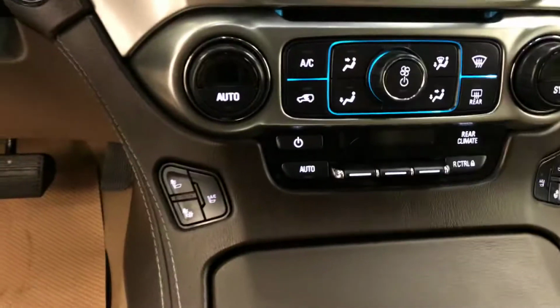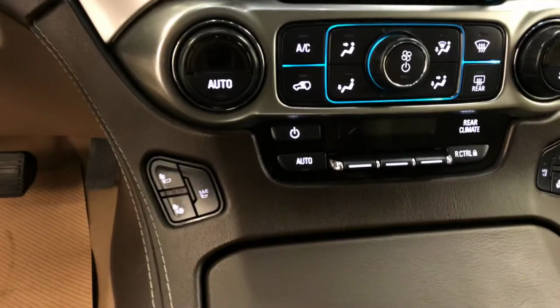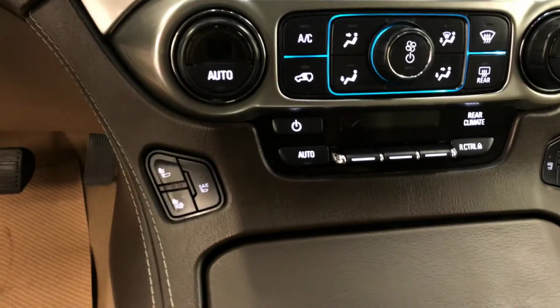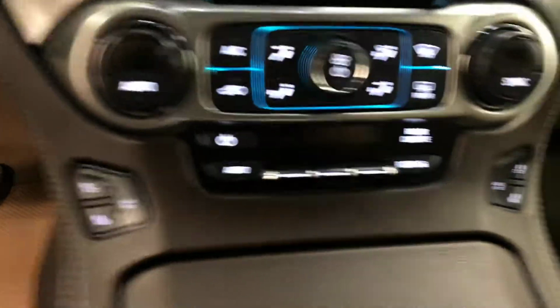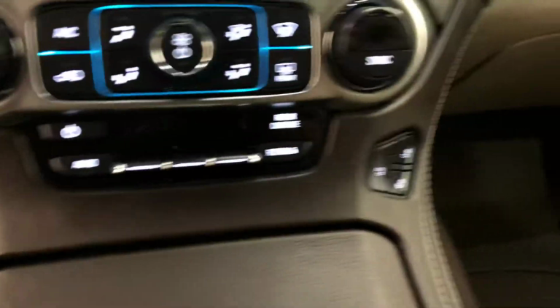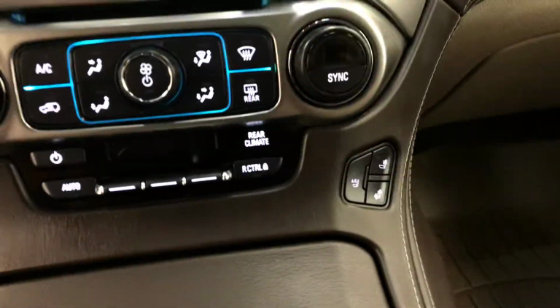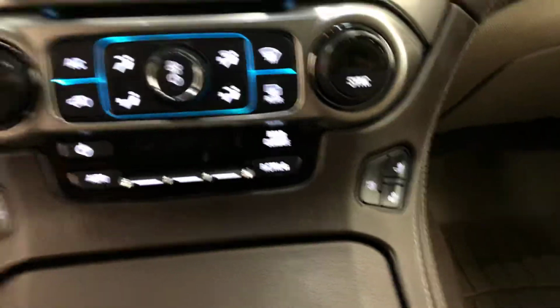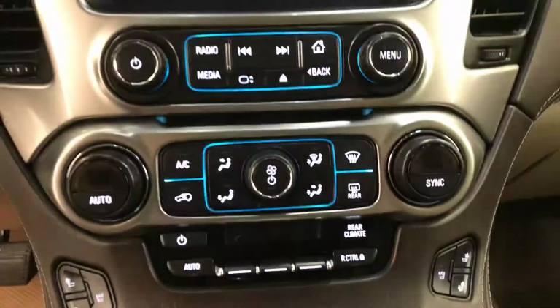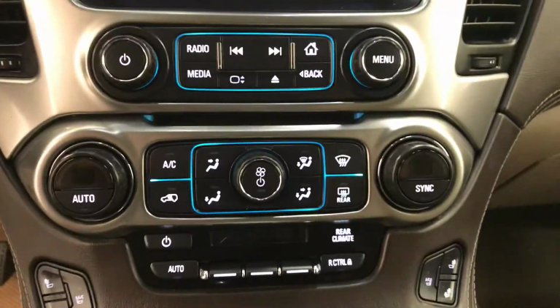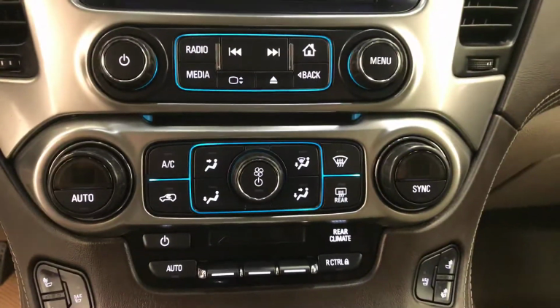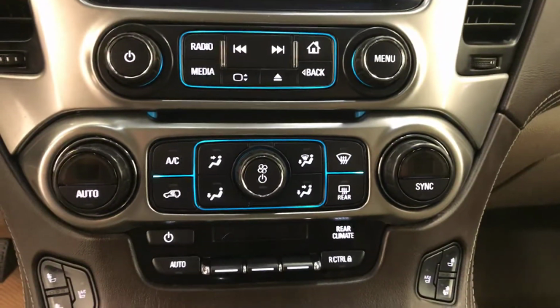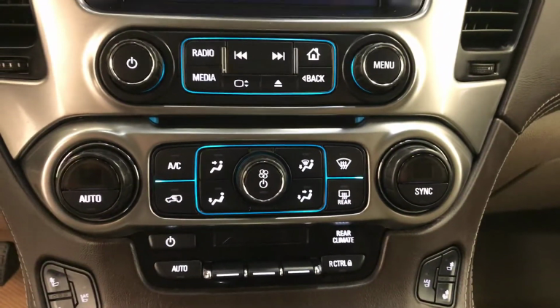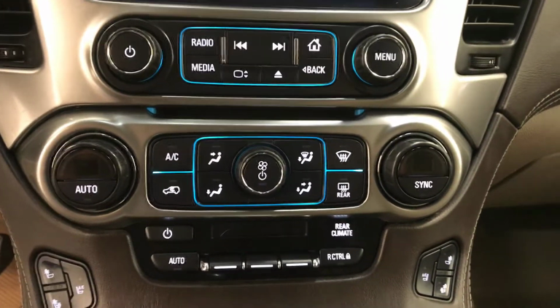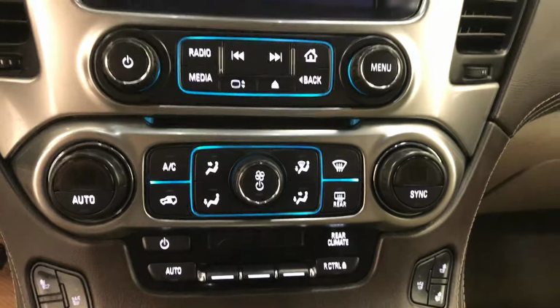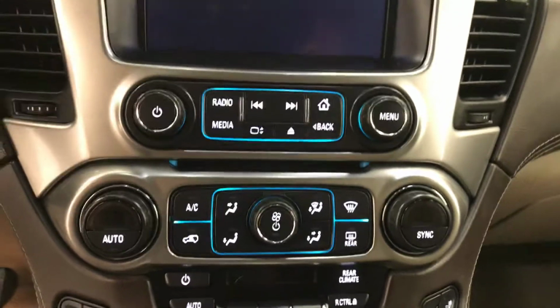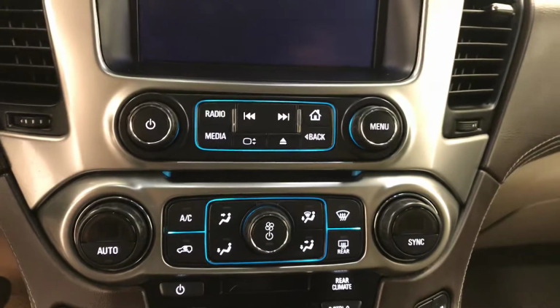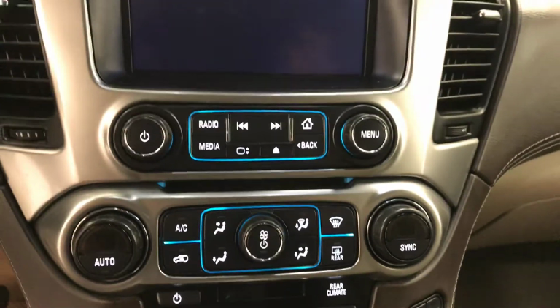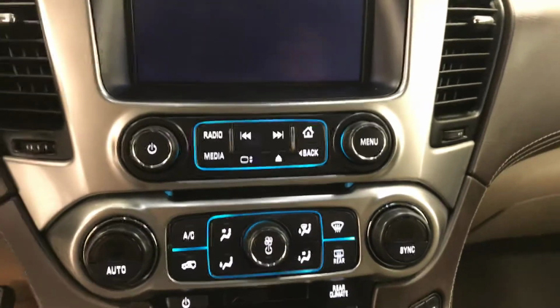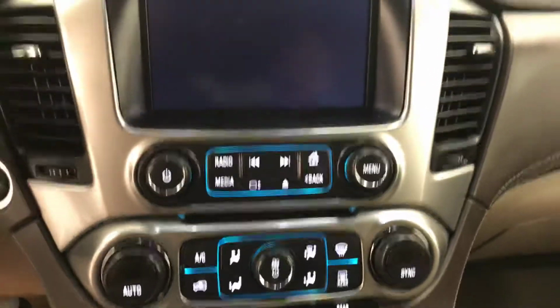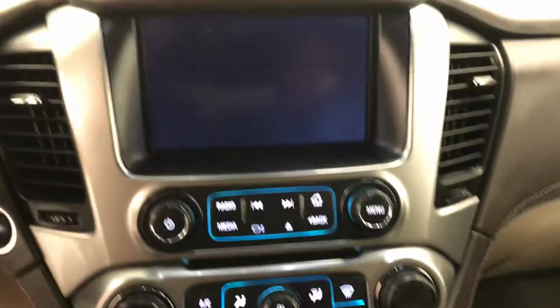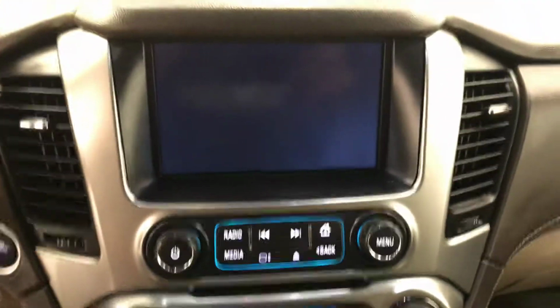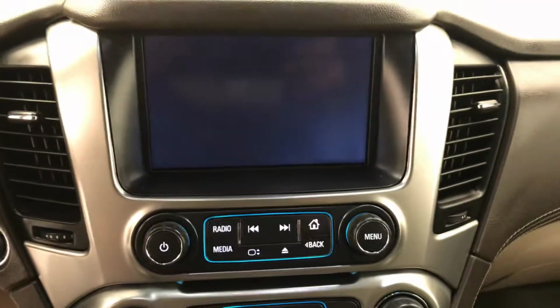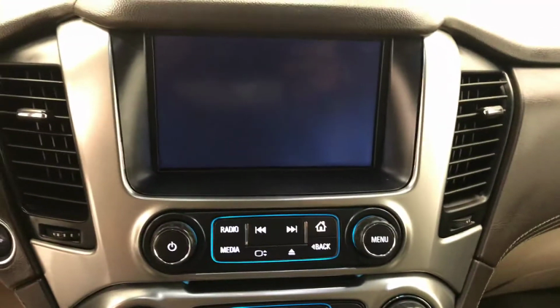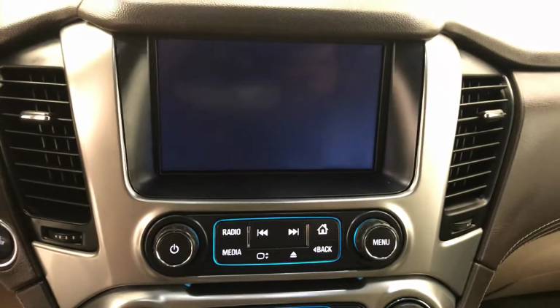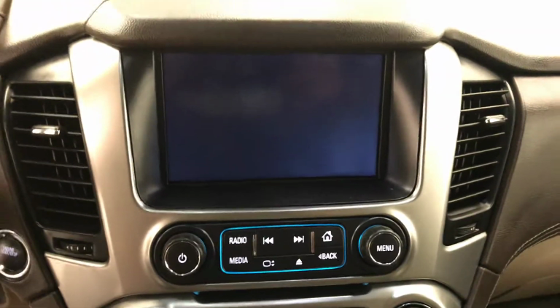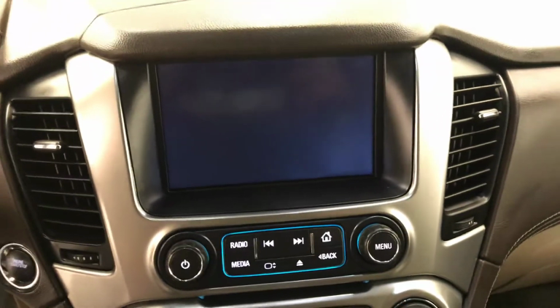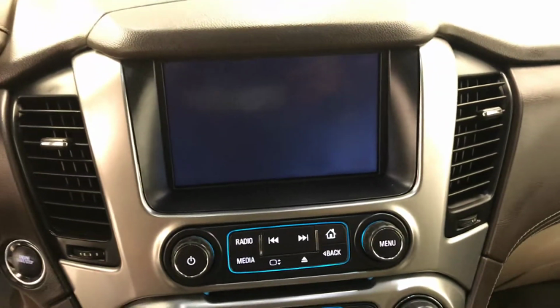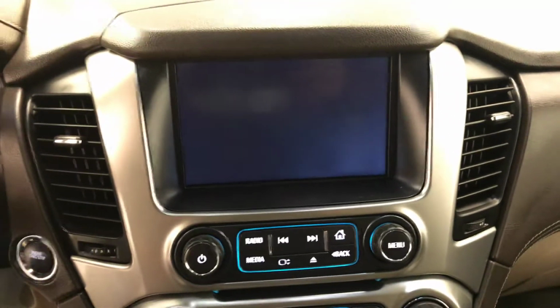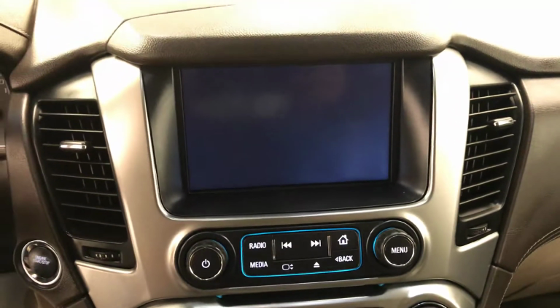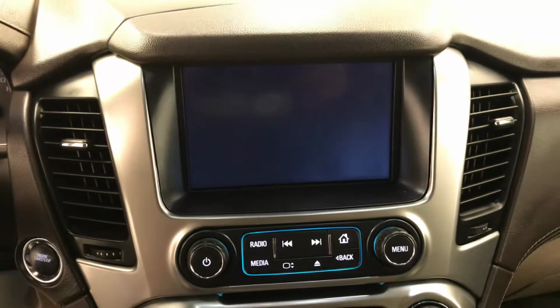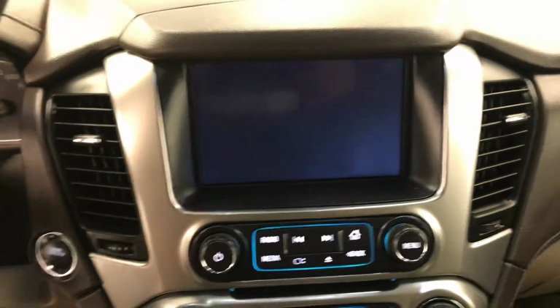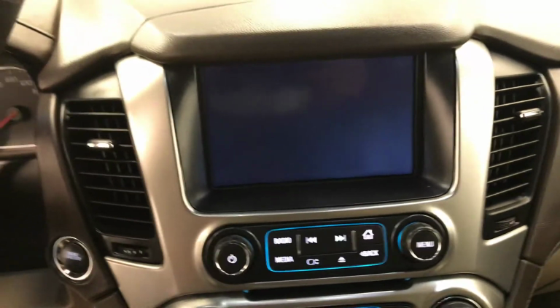Heated and cooled driver and passenger front seats, dual zone climate control, AM FM radio with built-in CD player, AUX and USB, built-in backup camera and navigation.